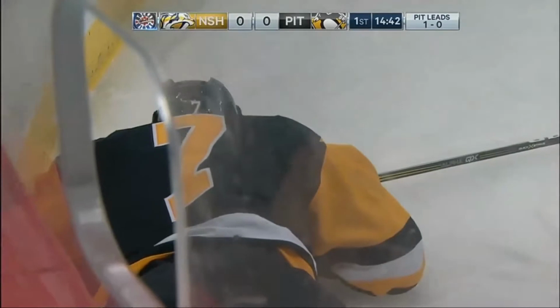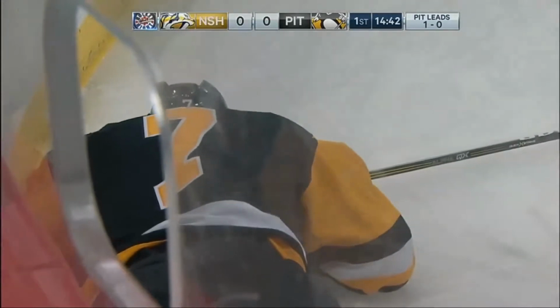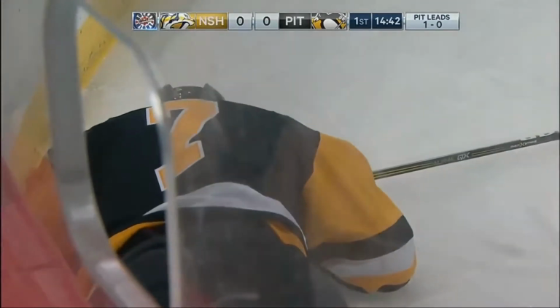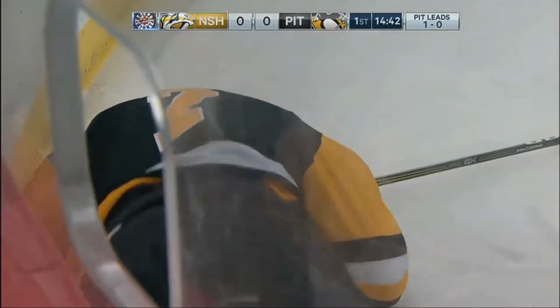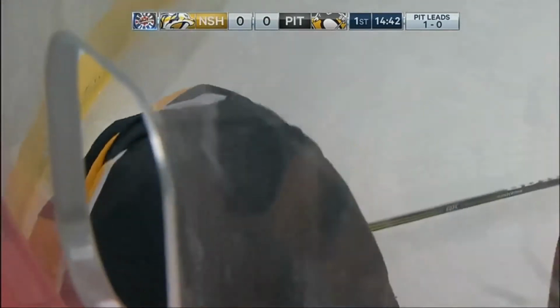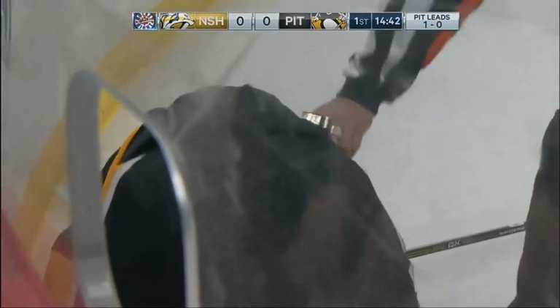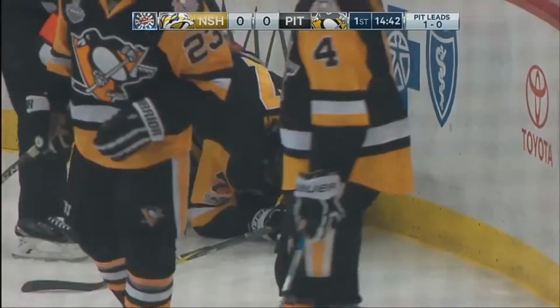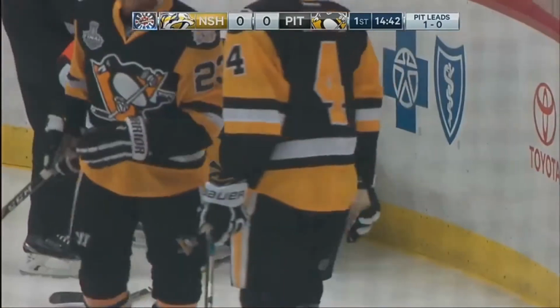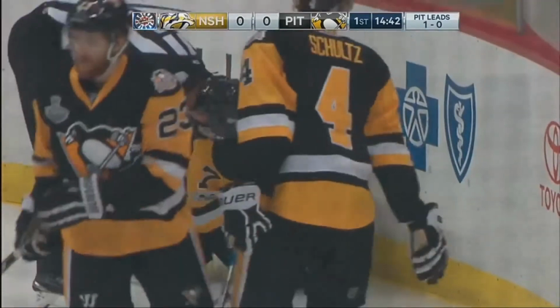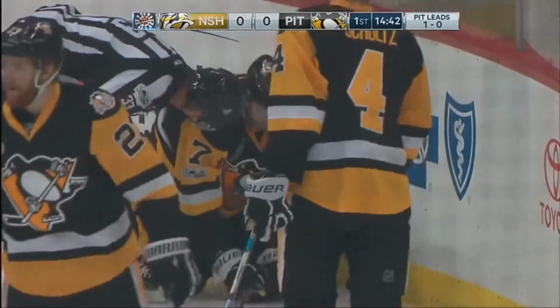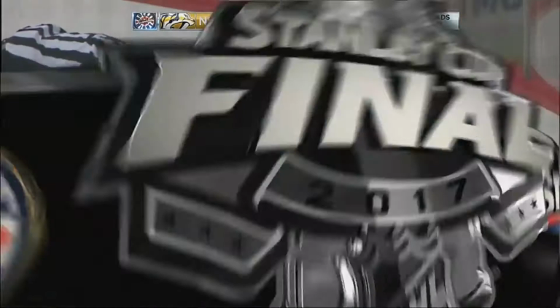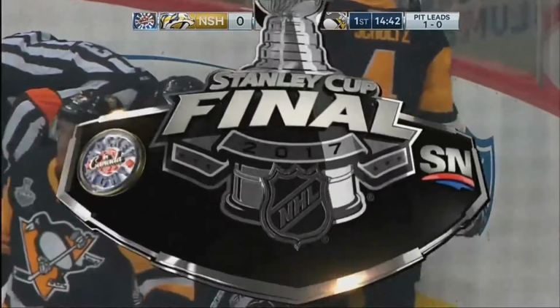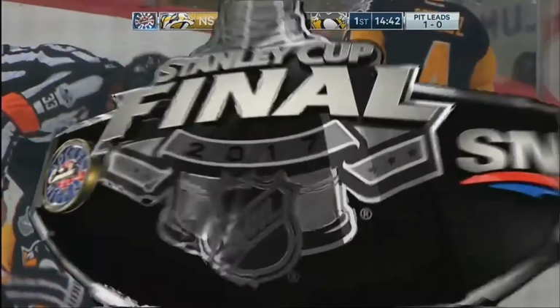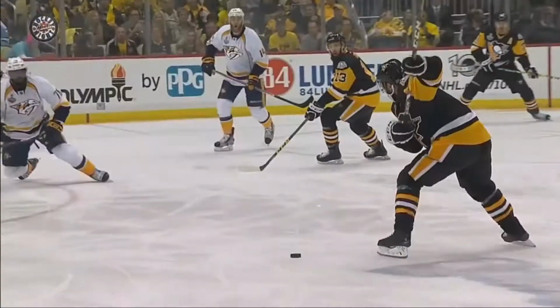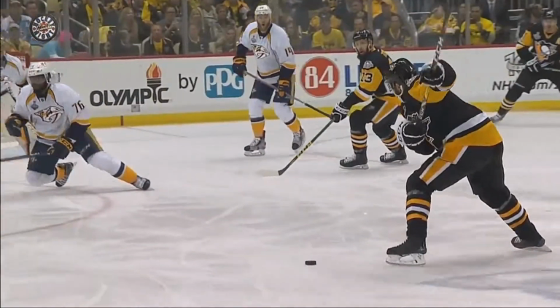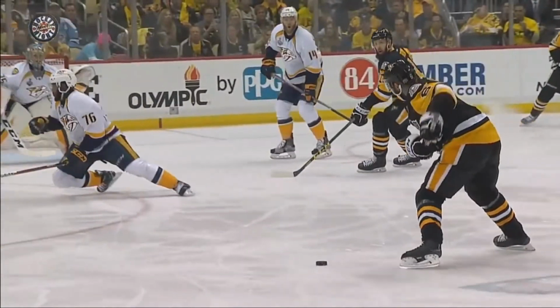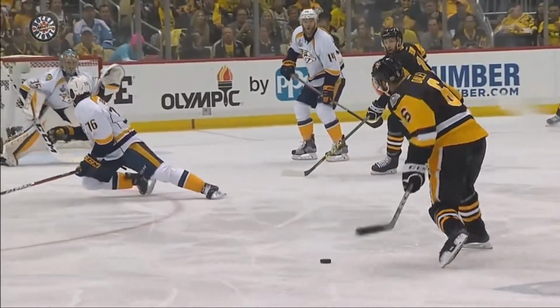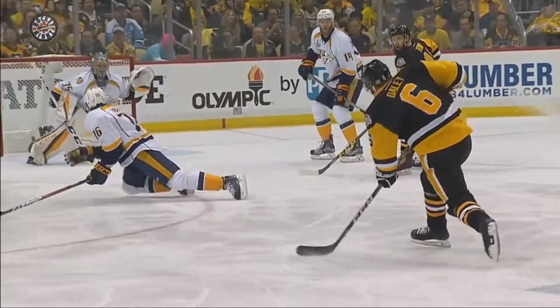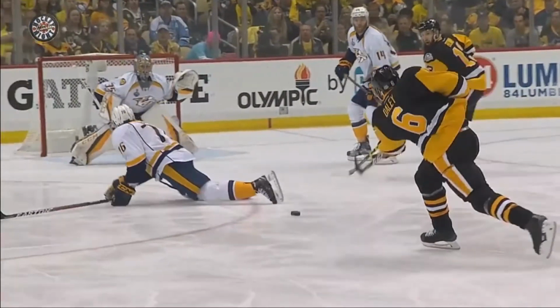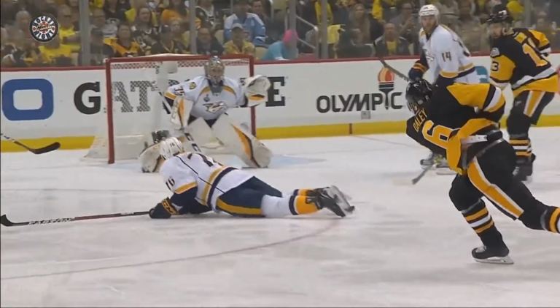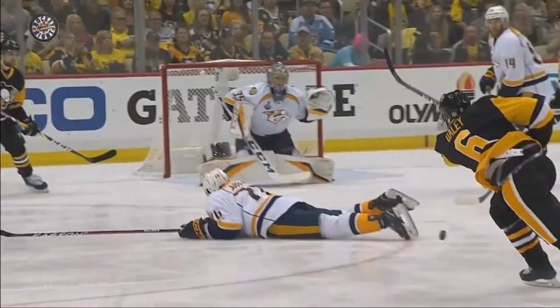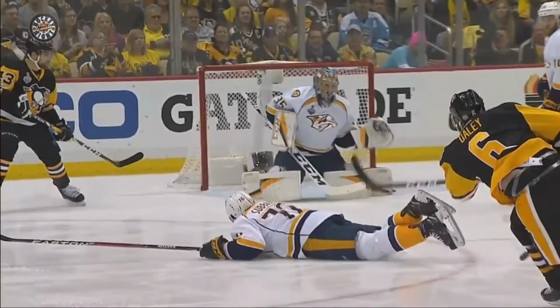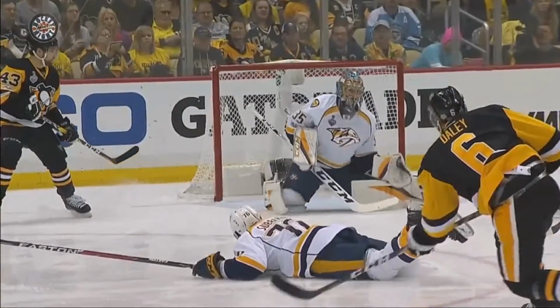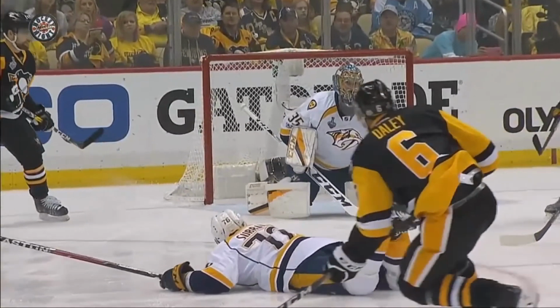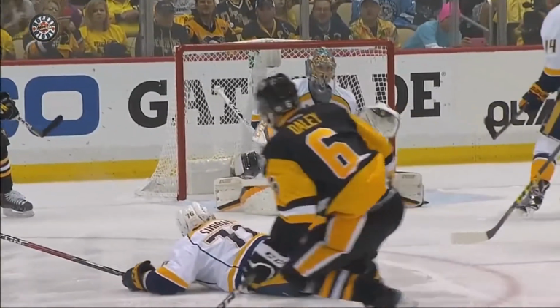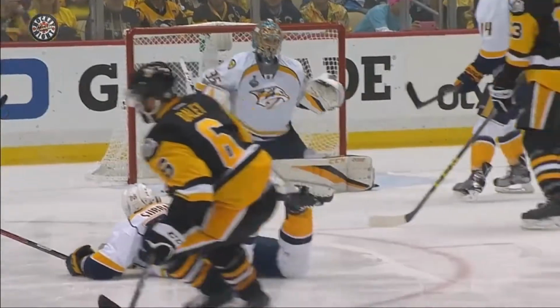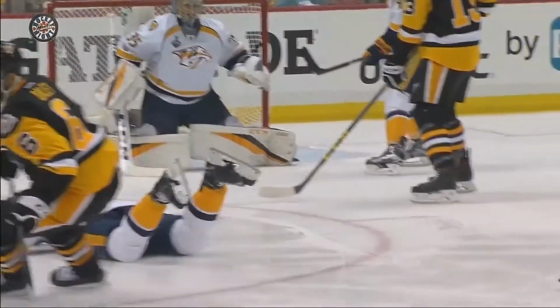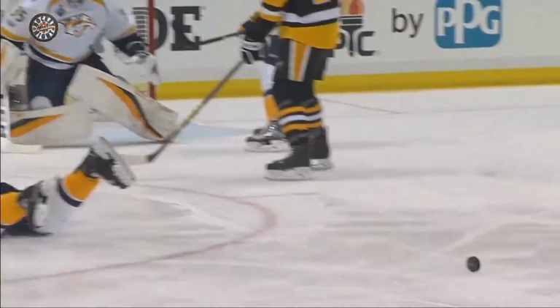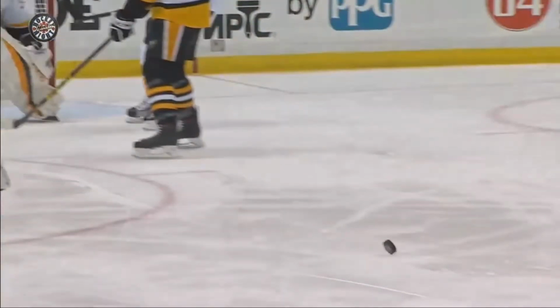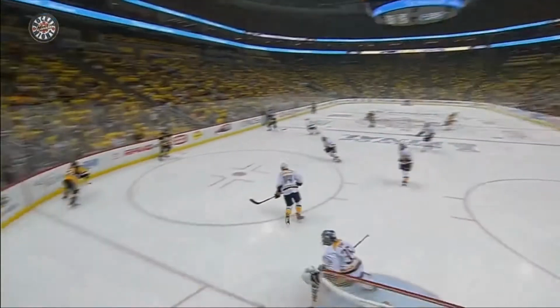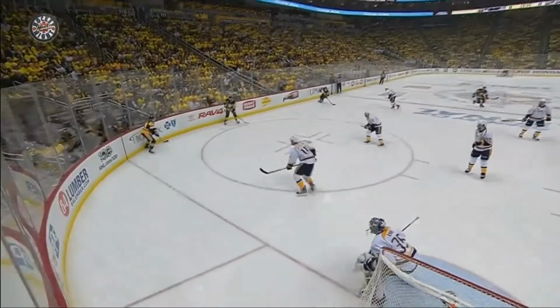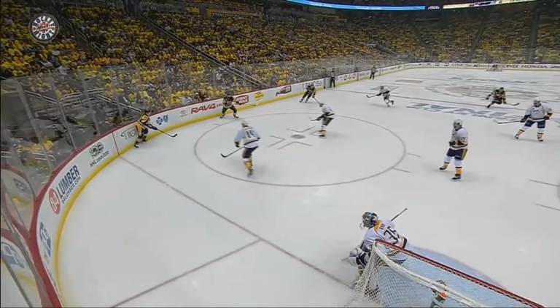All kinds of action though — great penalty killing on a really effective power play. One of the key factors in killing penalties is blocking shots. Watch that one on the heel — left heel of PK Subban as he's going down.